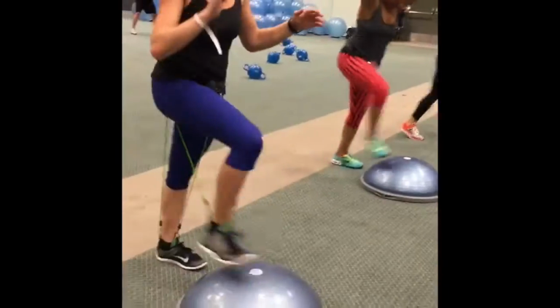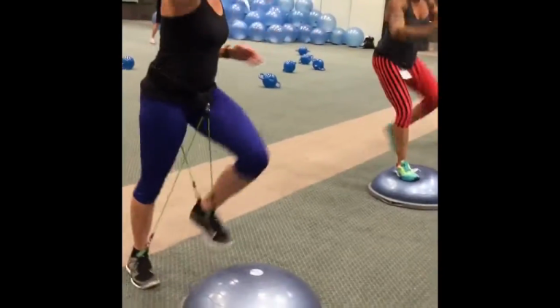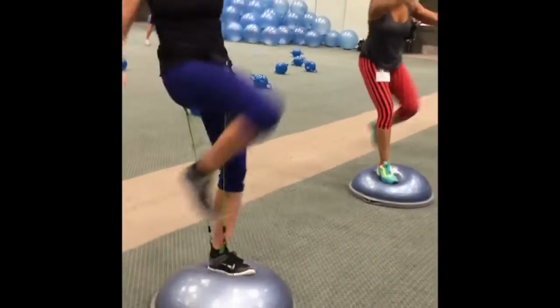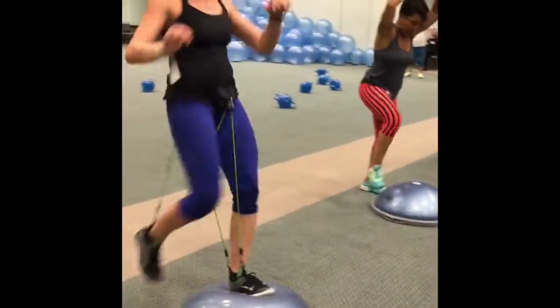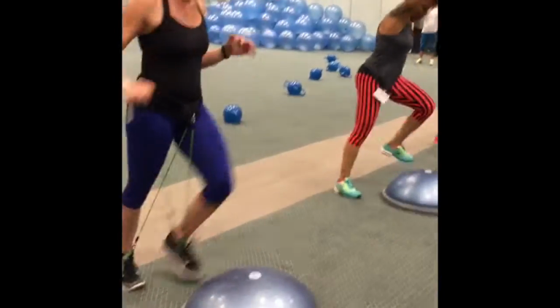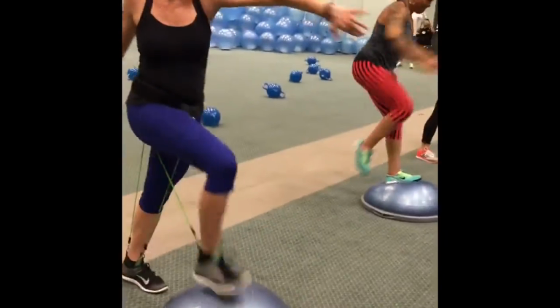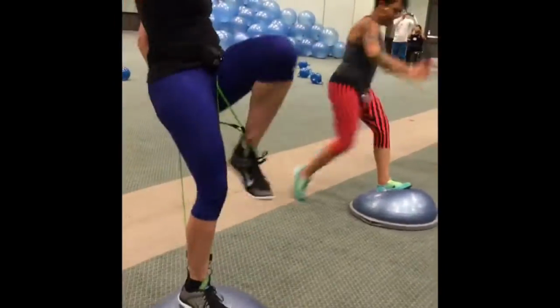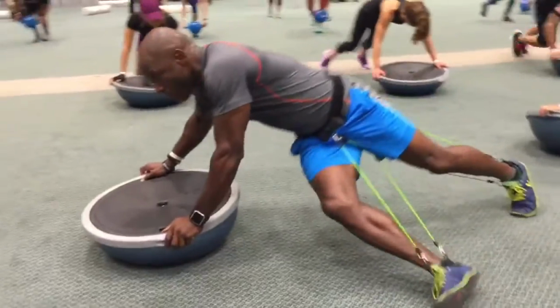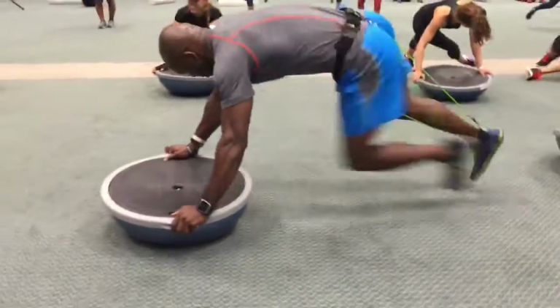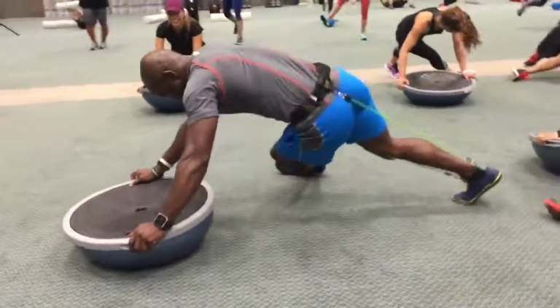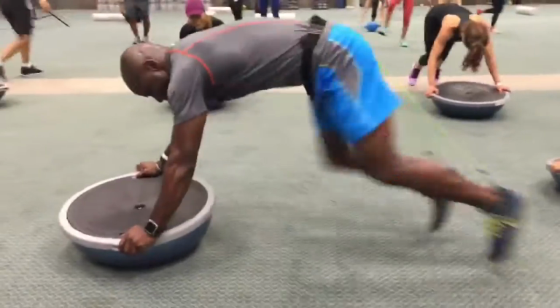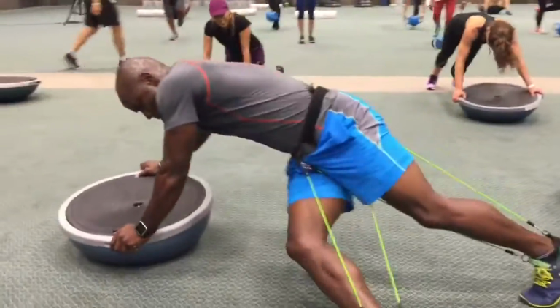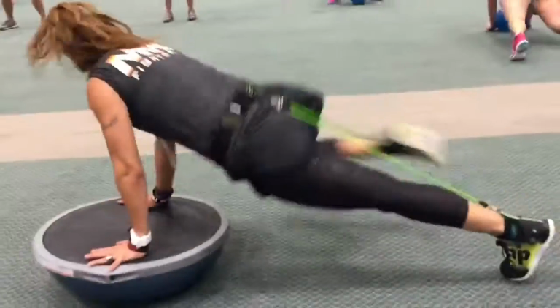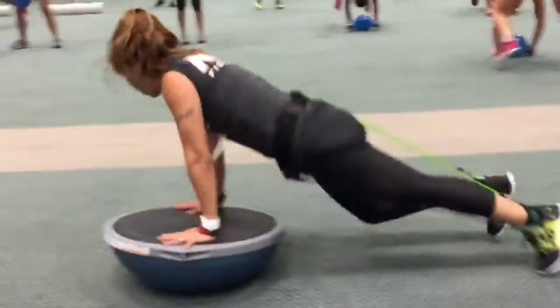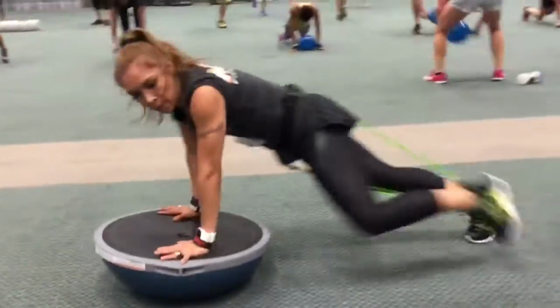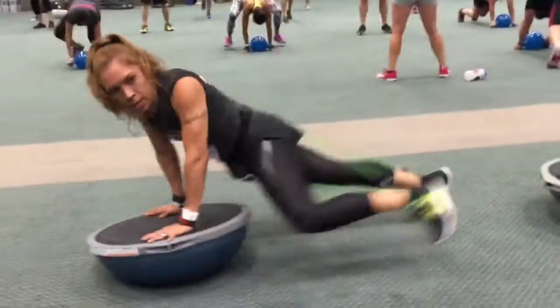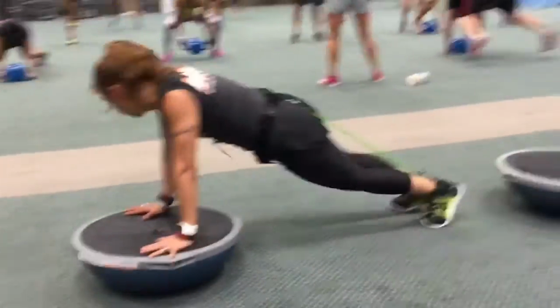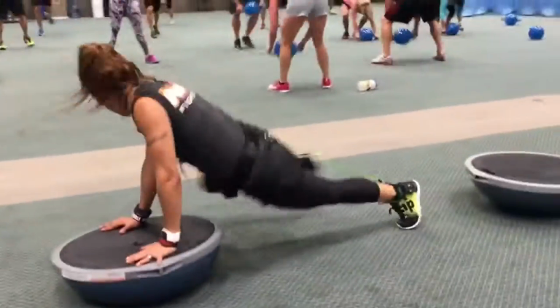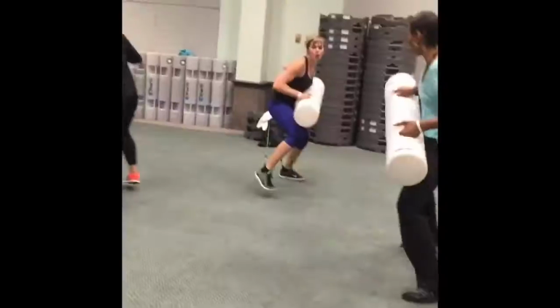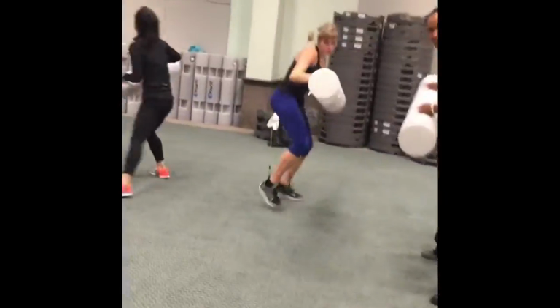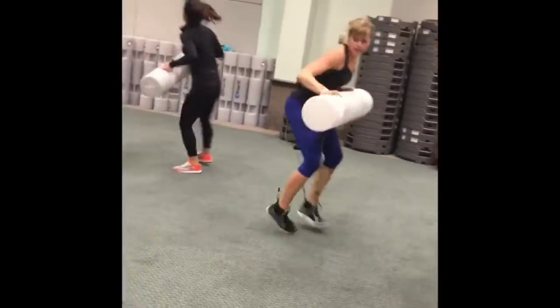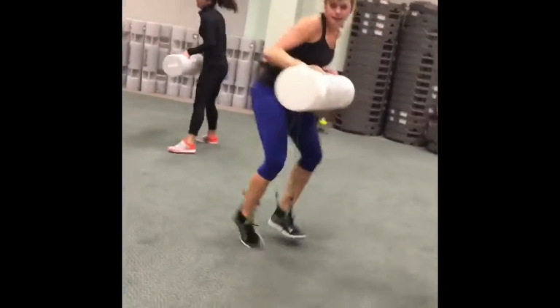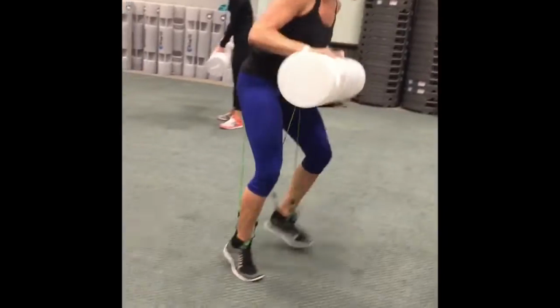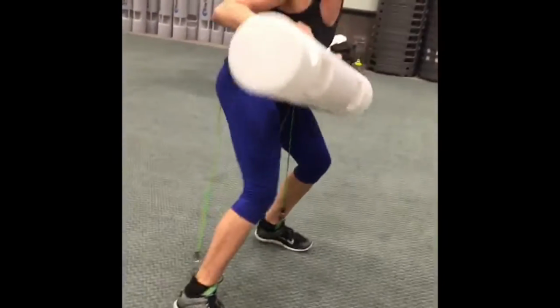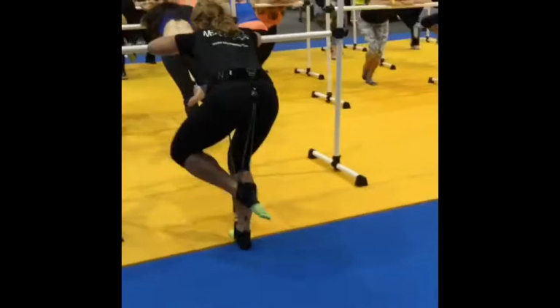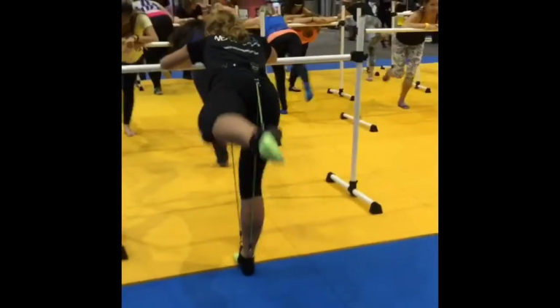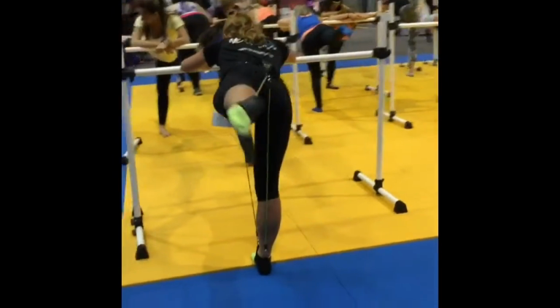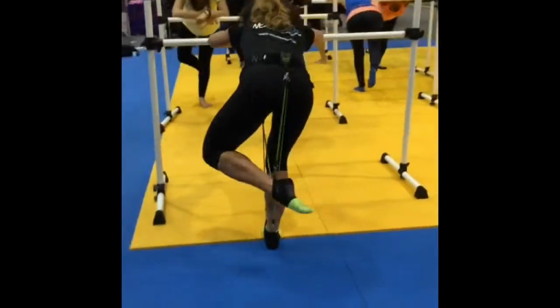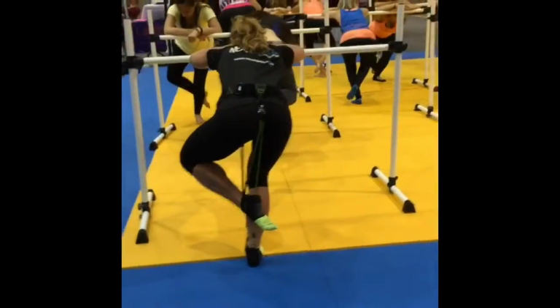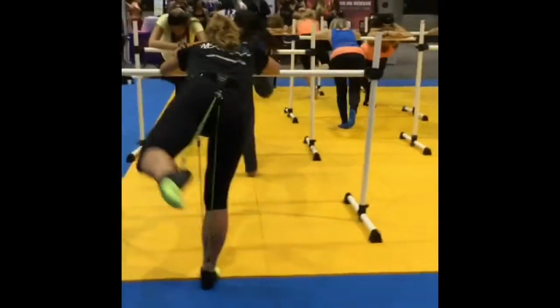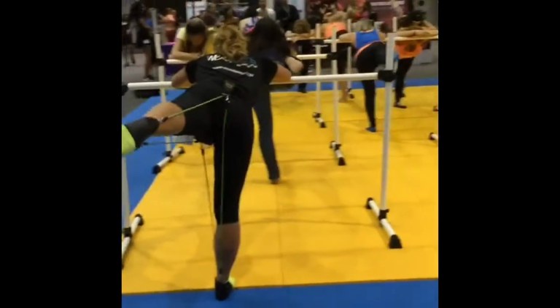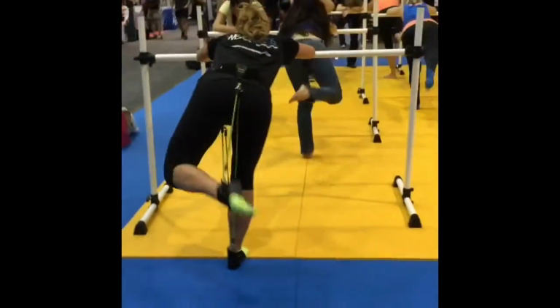WearBands resistance can be combined with virtually any other popular workout accessory to receive a more complete, full-bodied workout. Get more cardio, more sculpting and toning, and burn up to 25% more calories from the same workout.